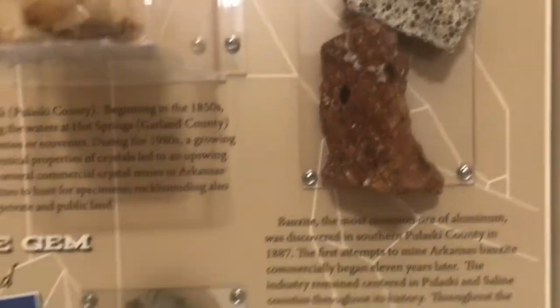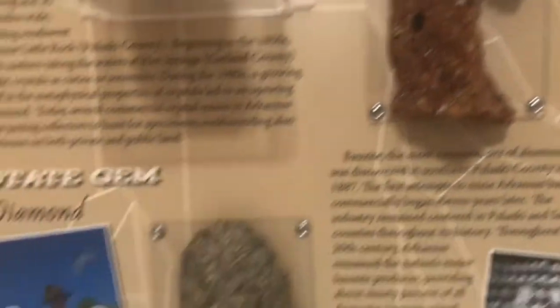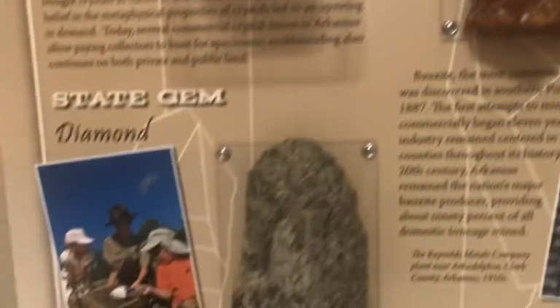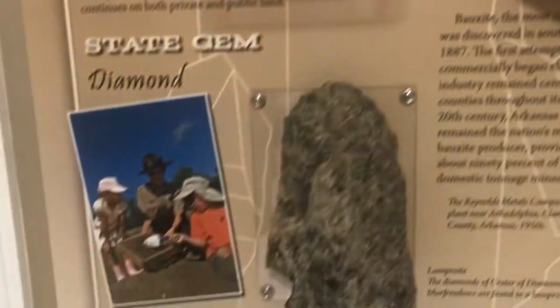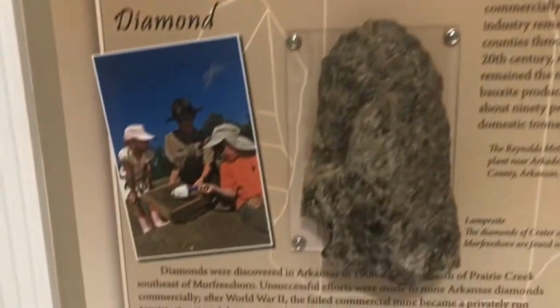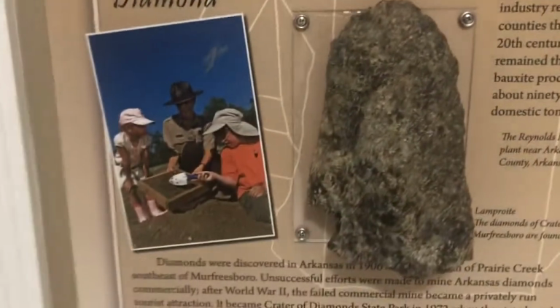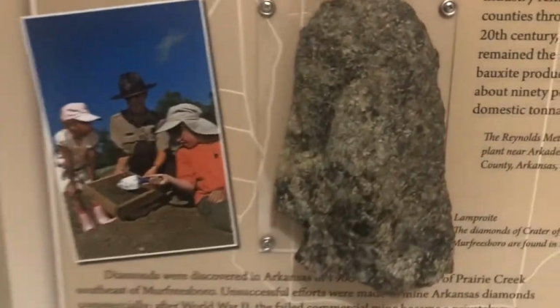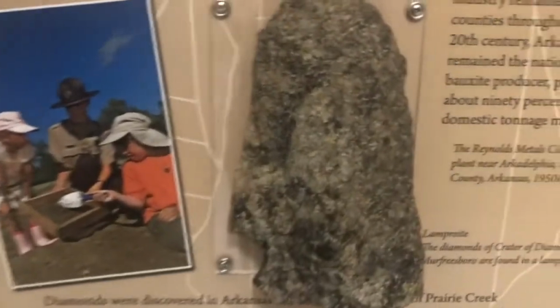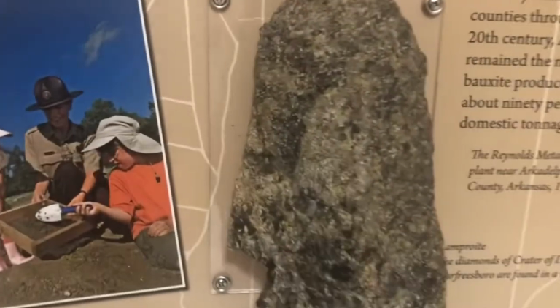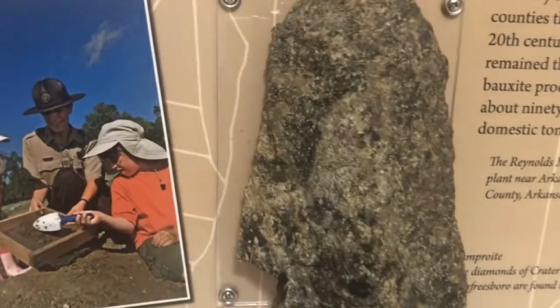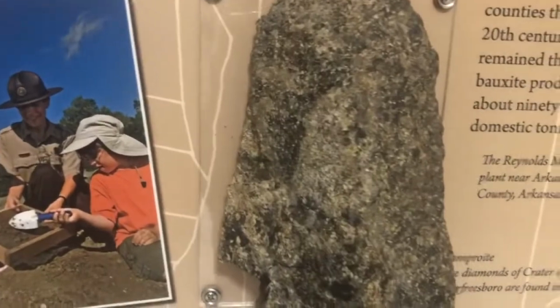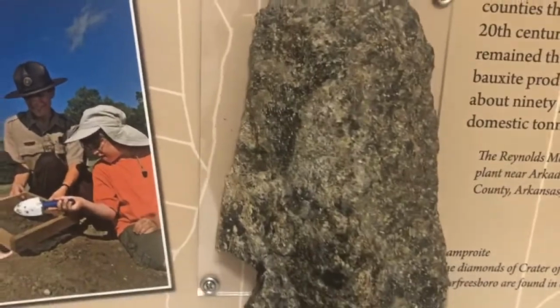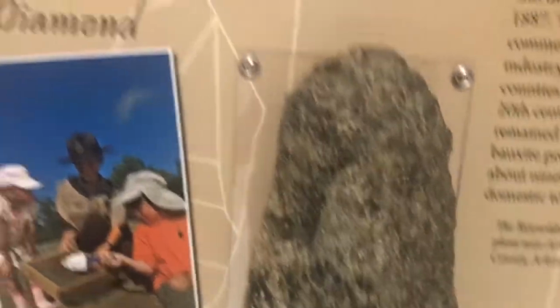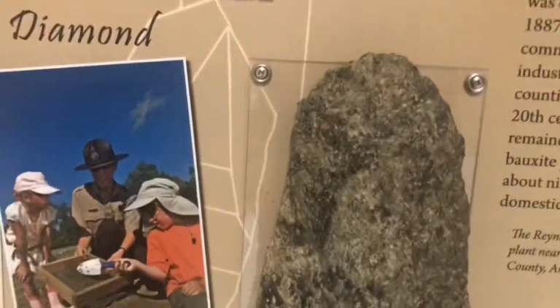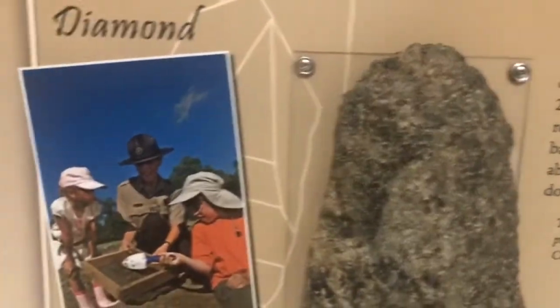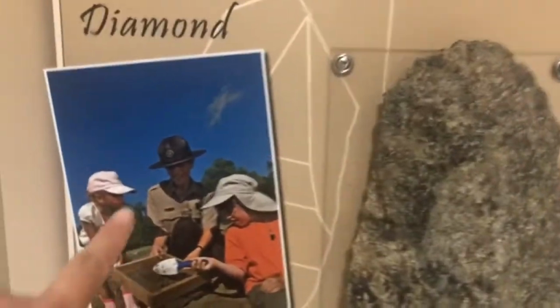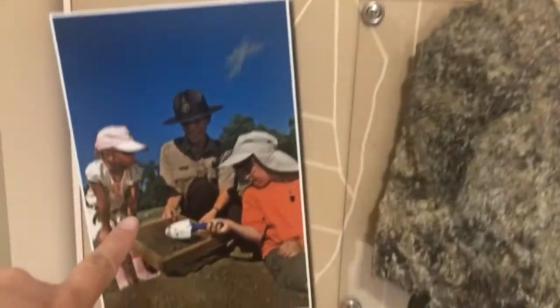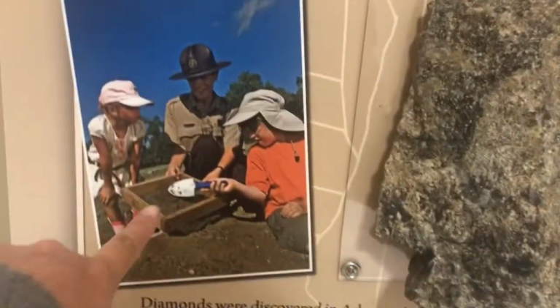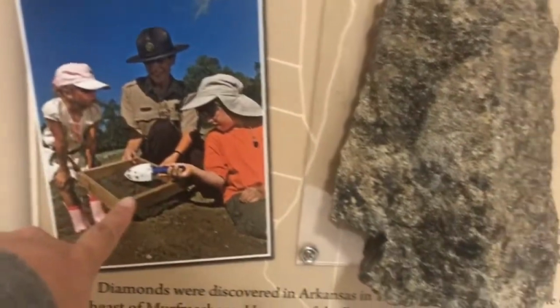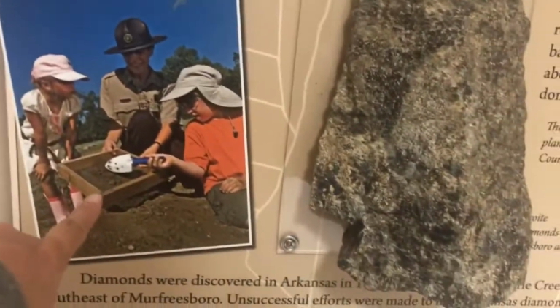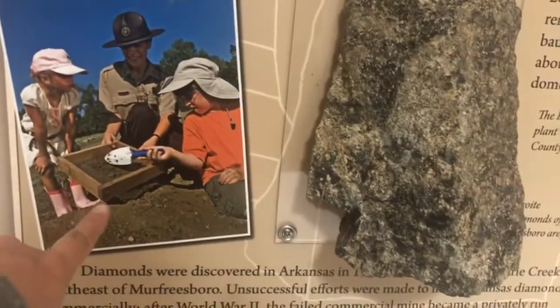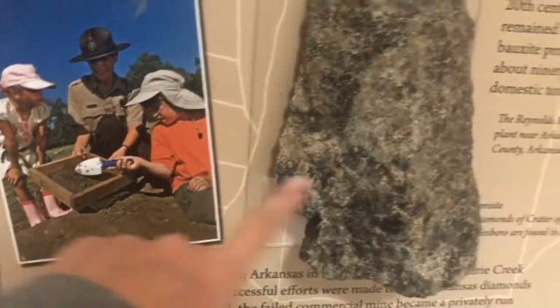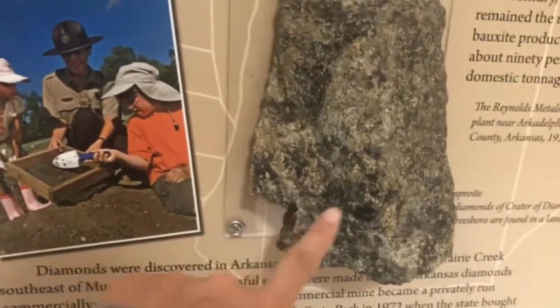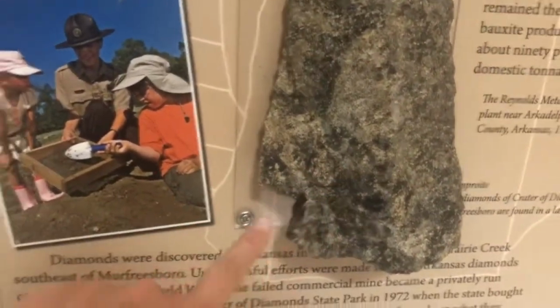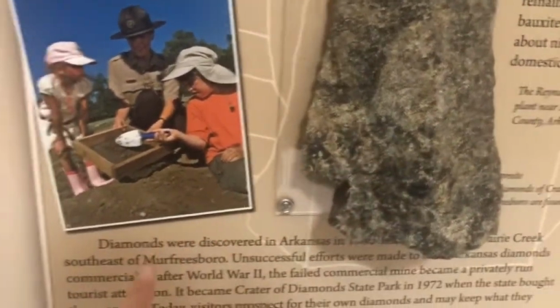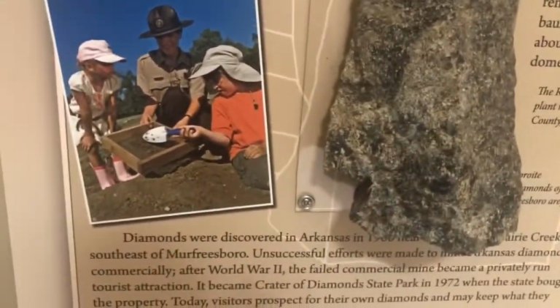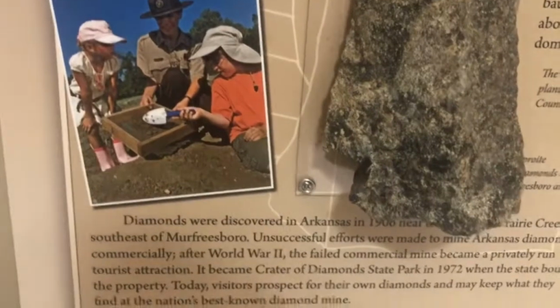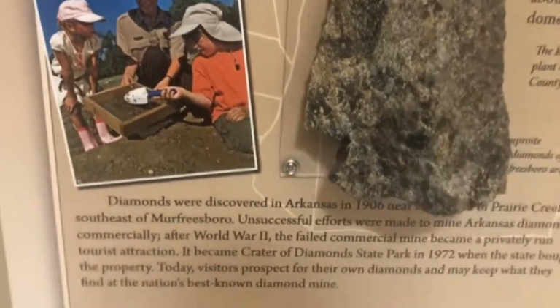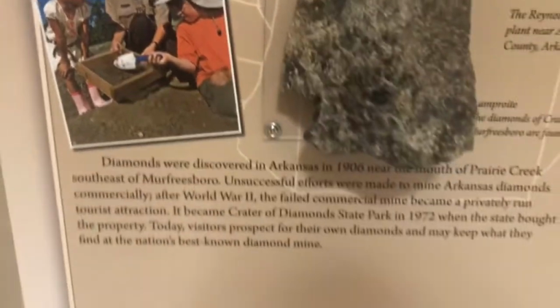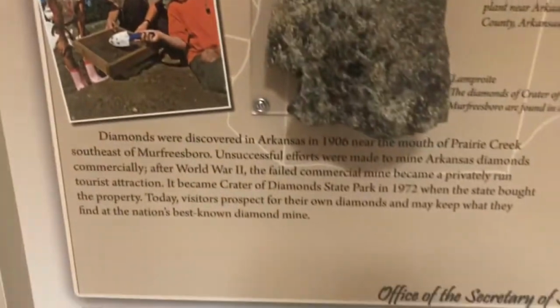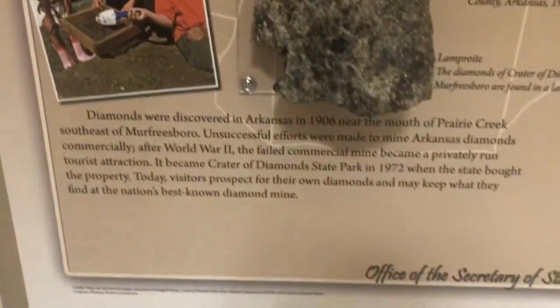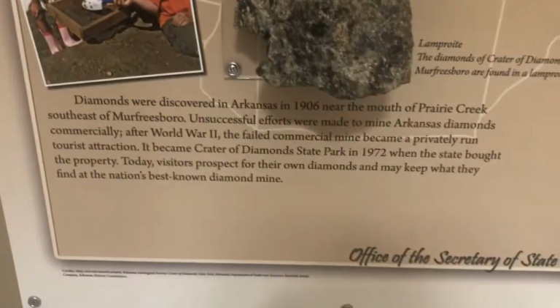And this one is diamond! Here in Arkansas you can actually find a gem — you can dig for diamonds. Yes, you can dig for diamonds here in Arkansas!